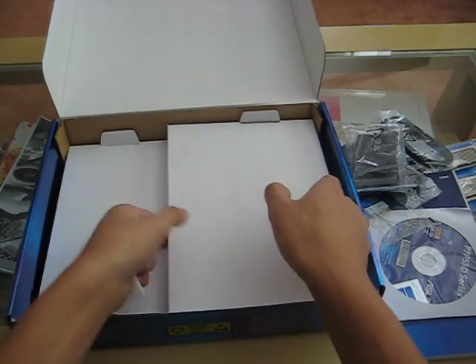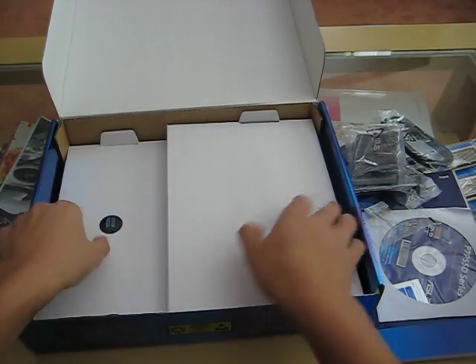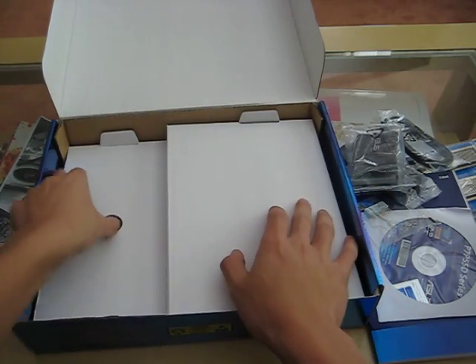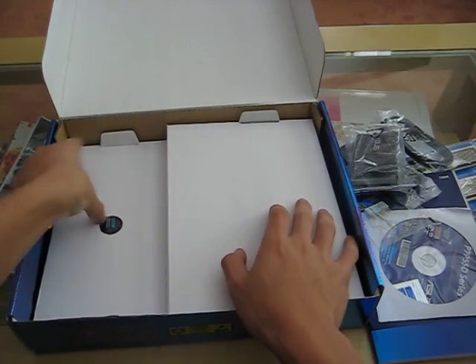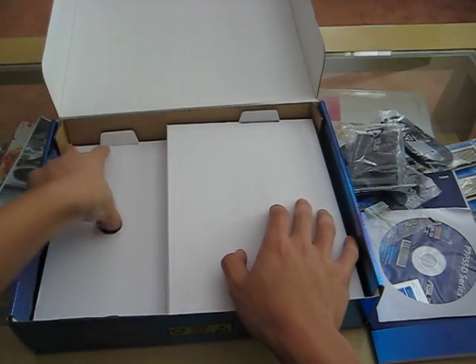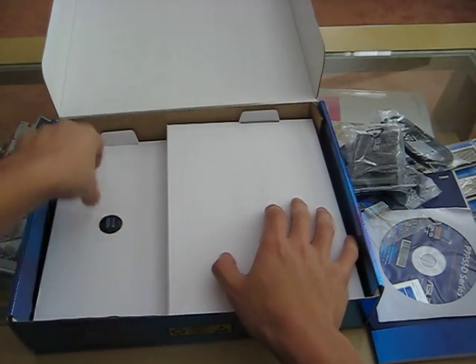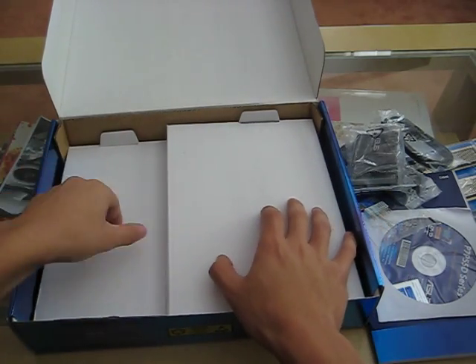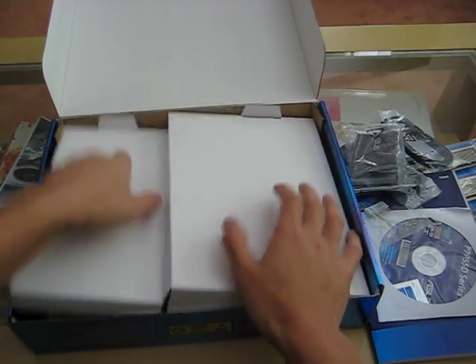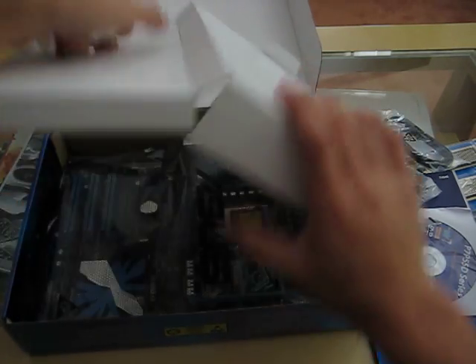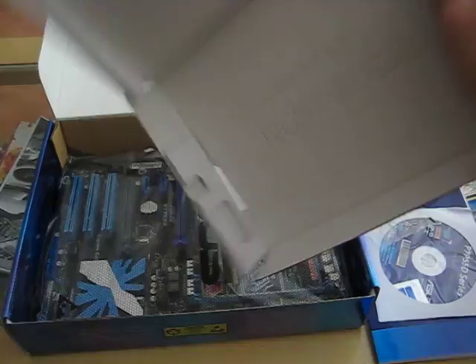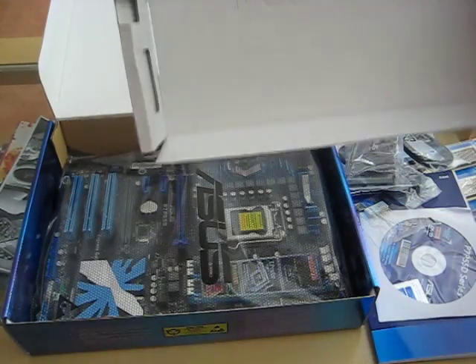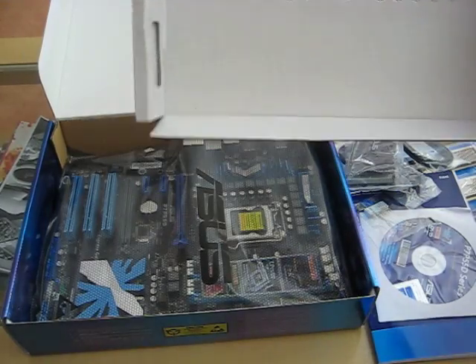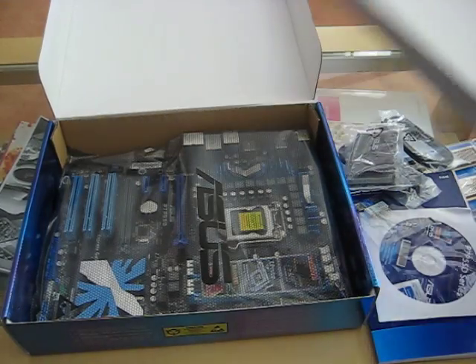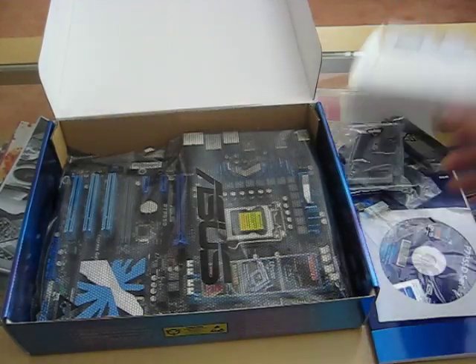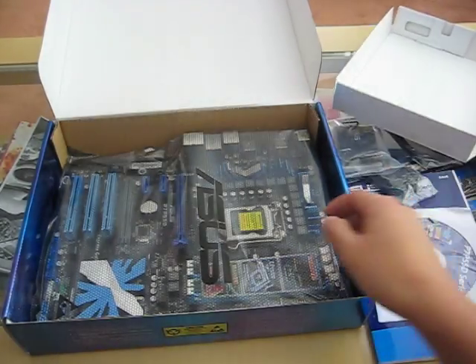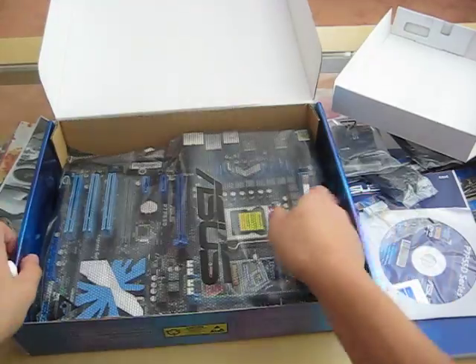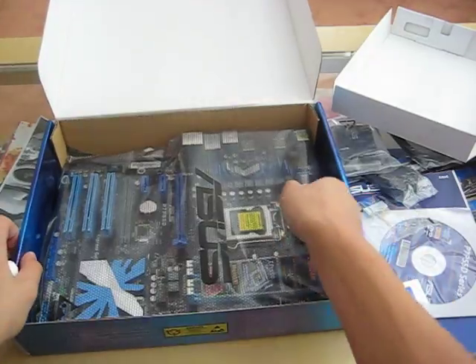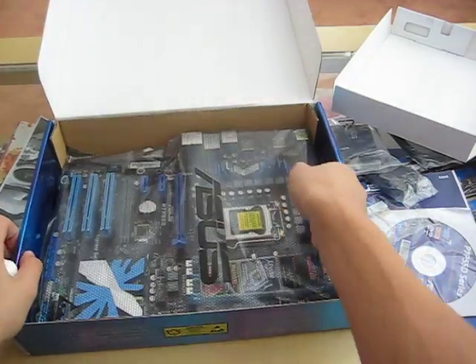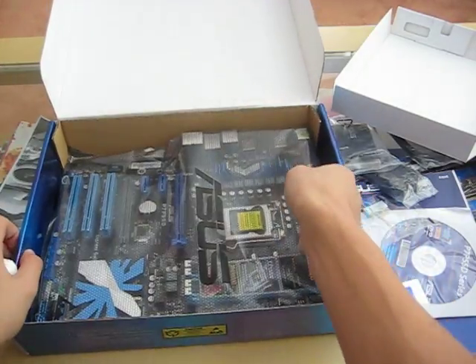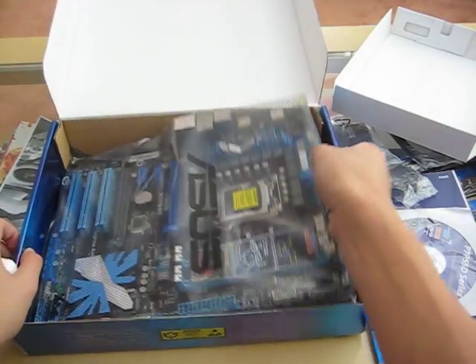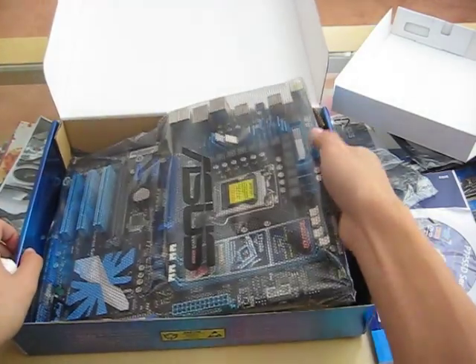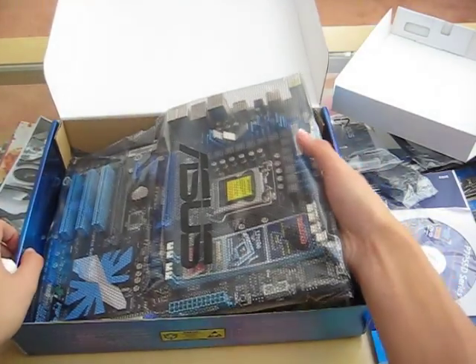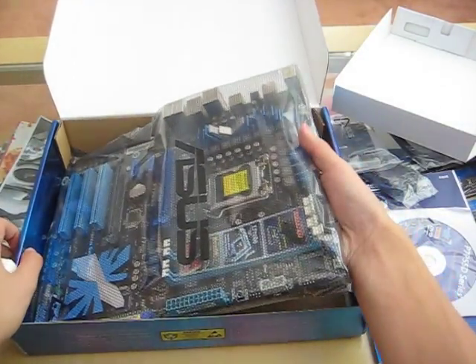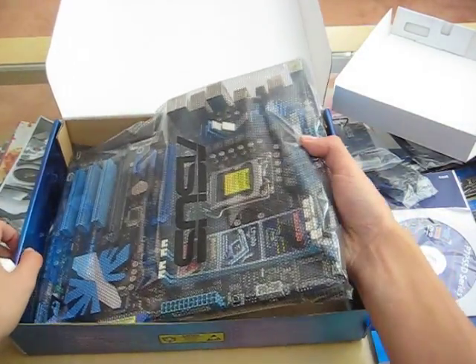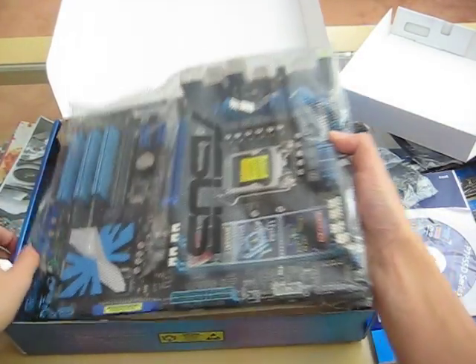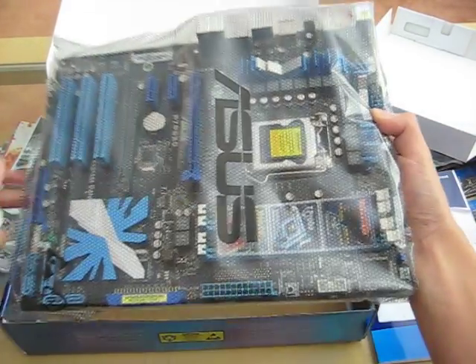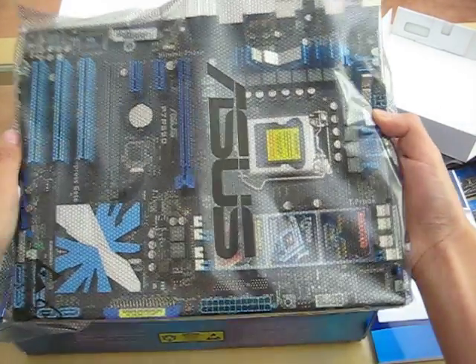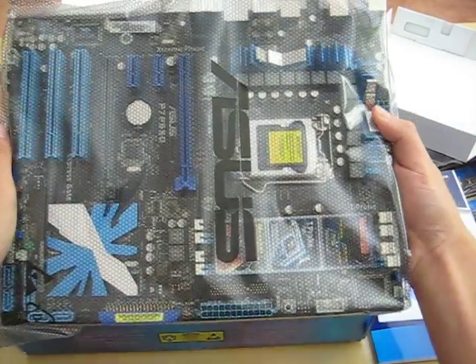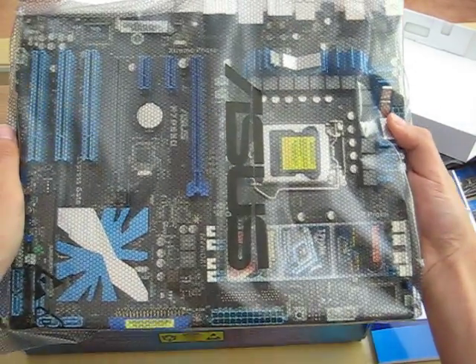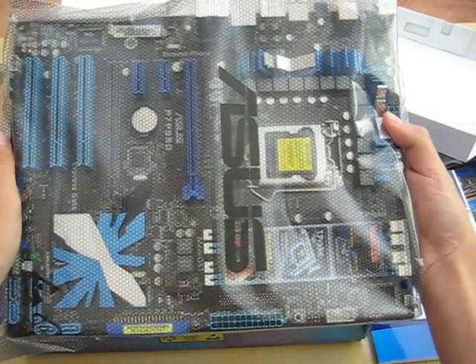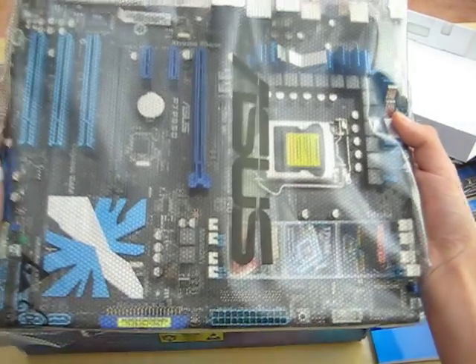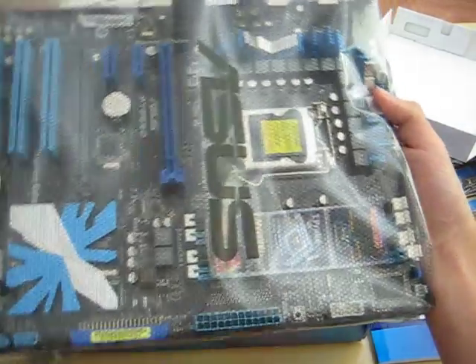Open the box and we got the motherboard. What a beauty.